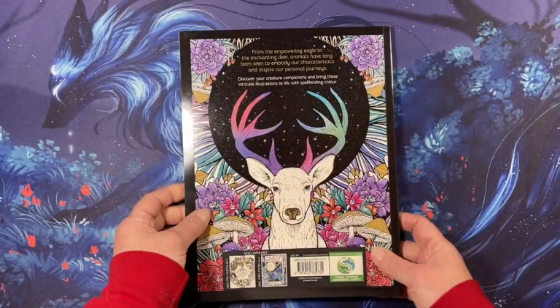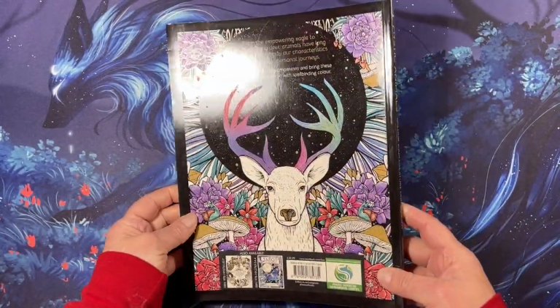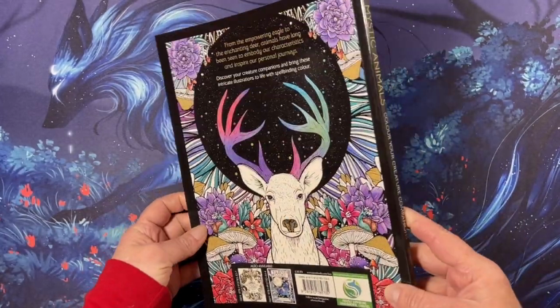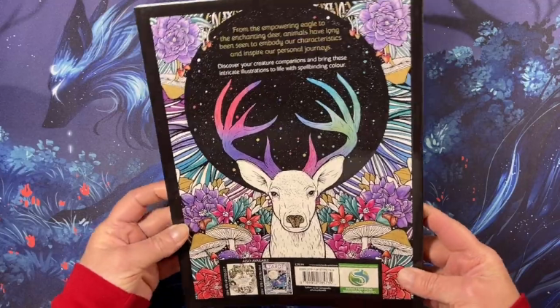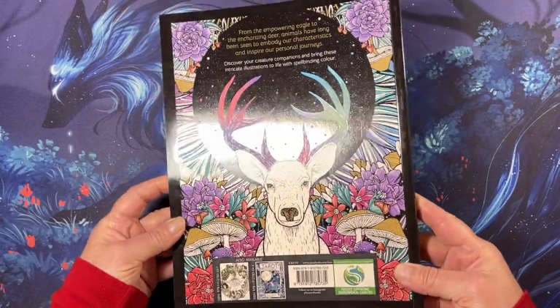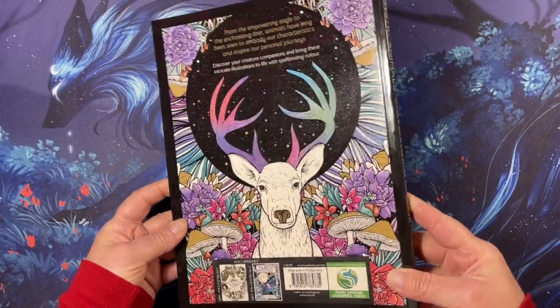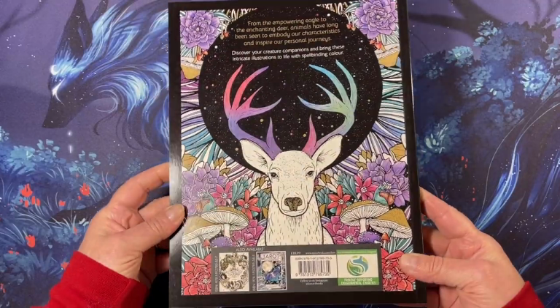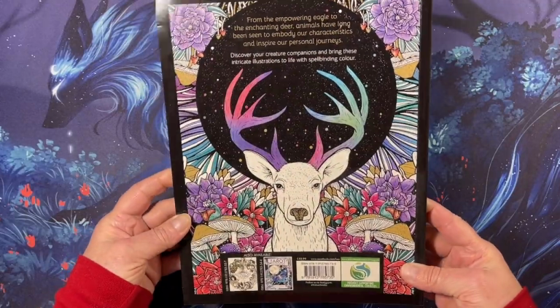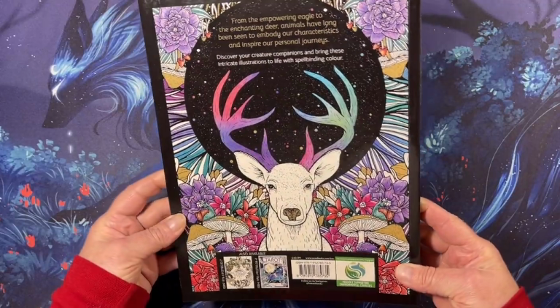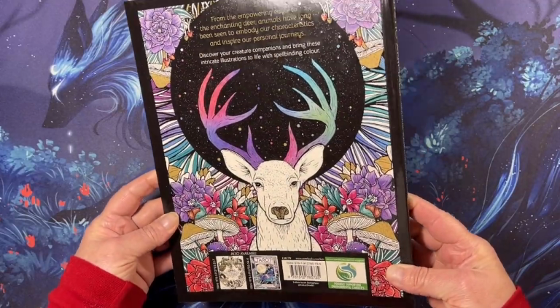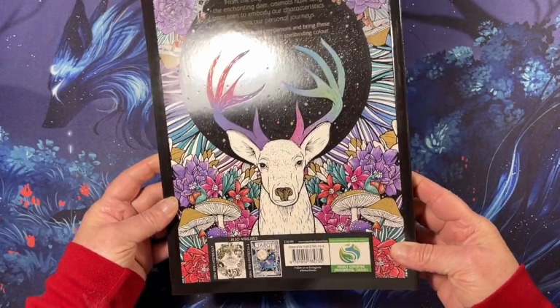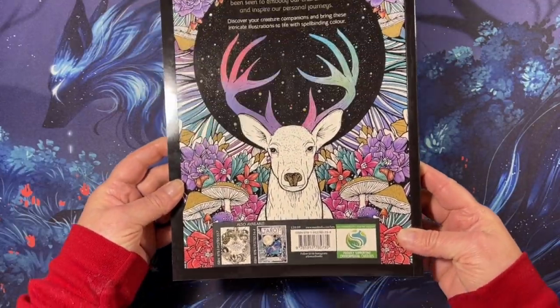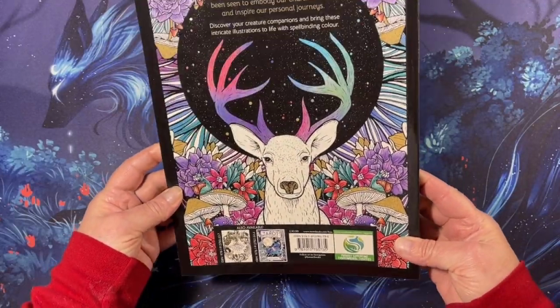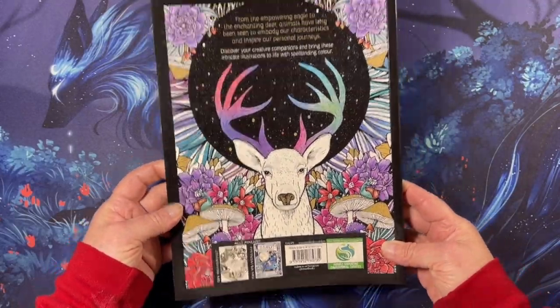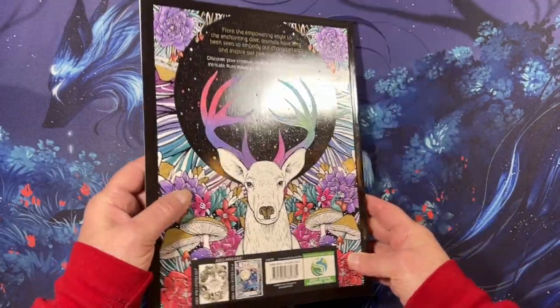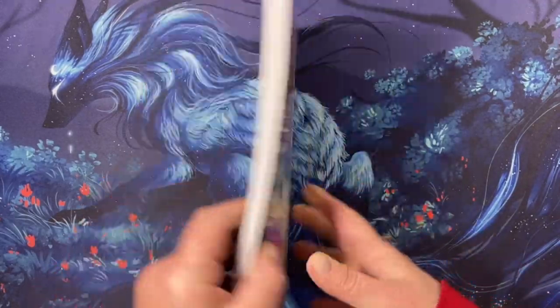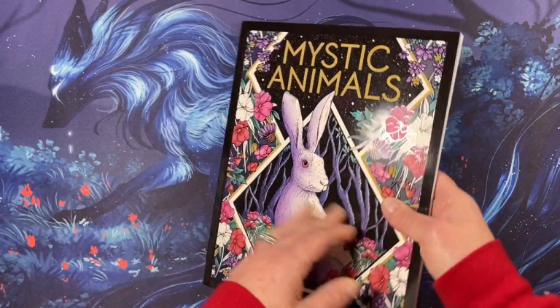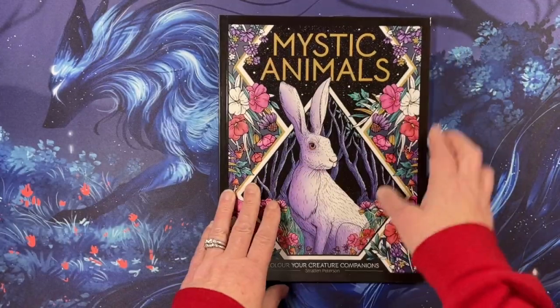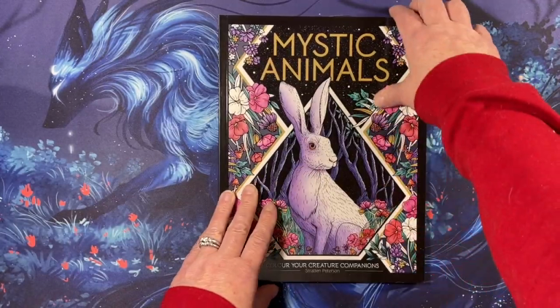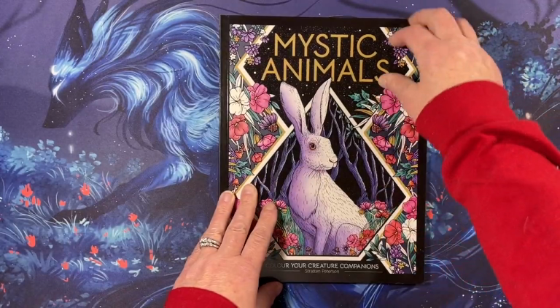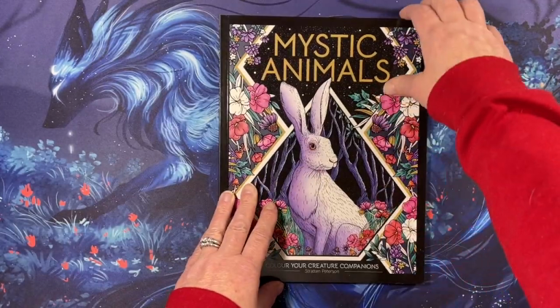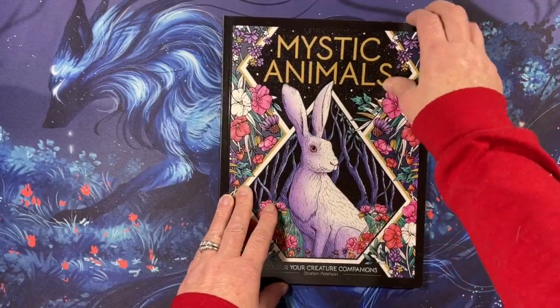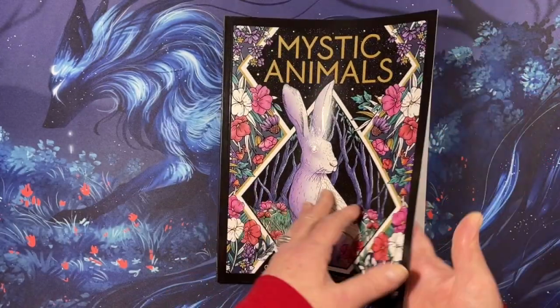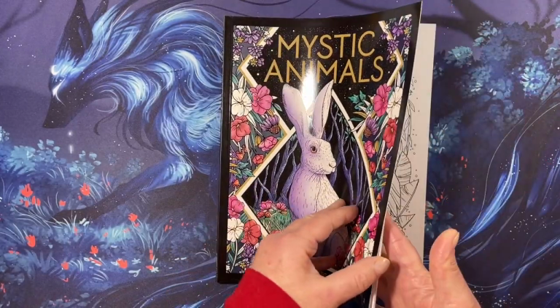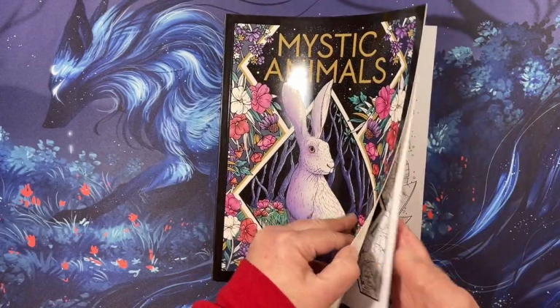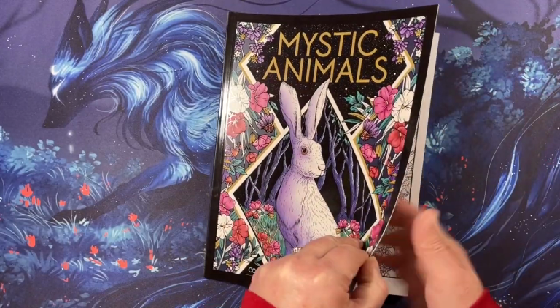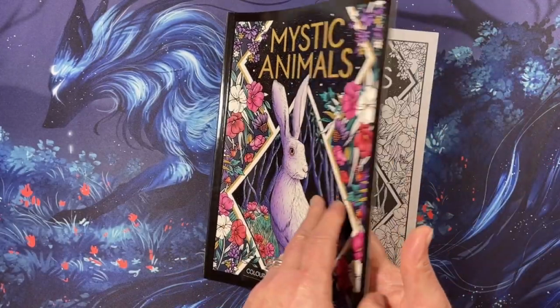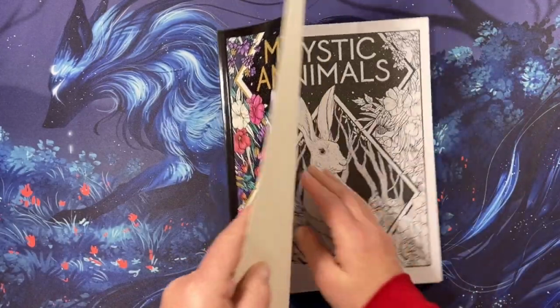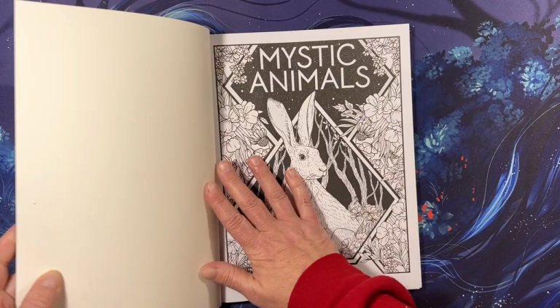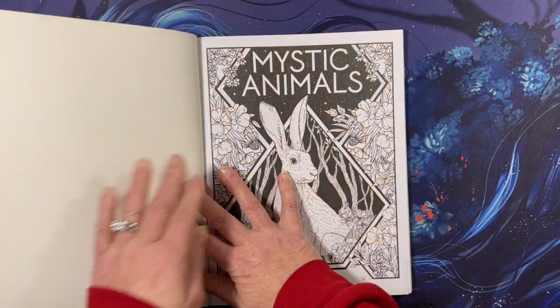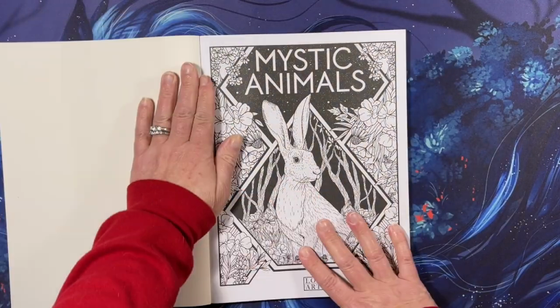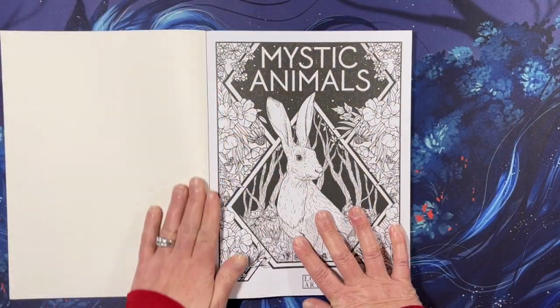Here's the back cover — it has a beautiful cover. And we will open it up.